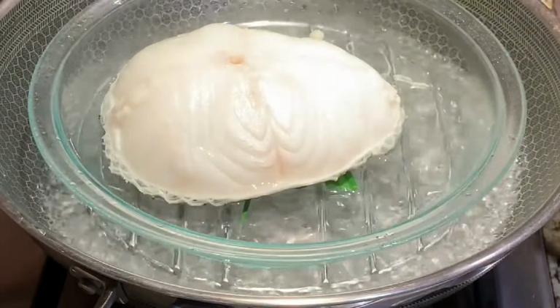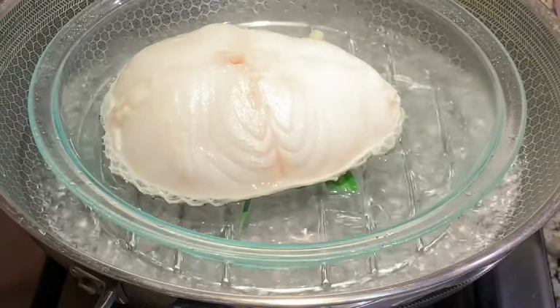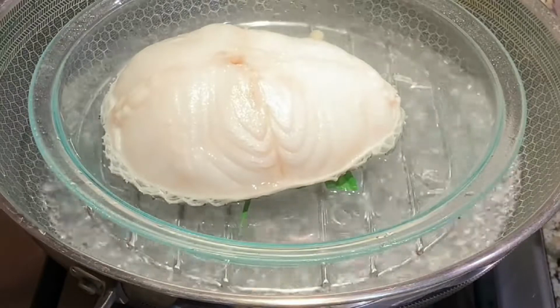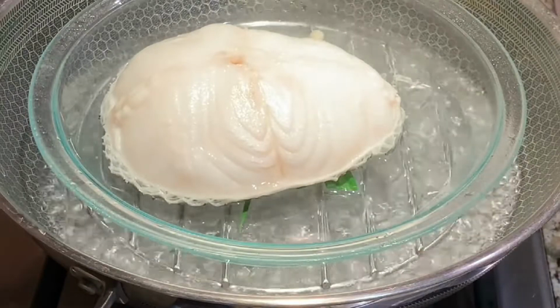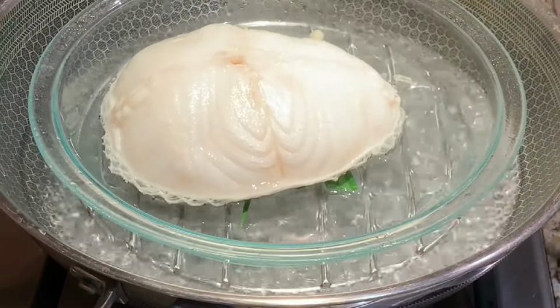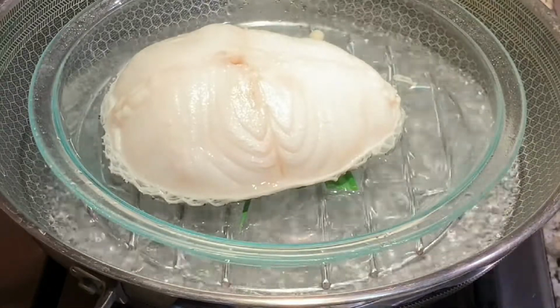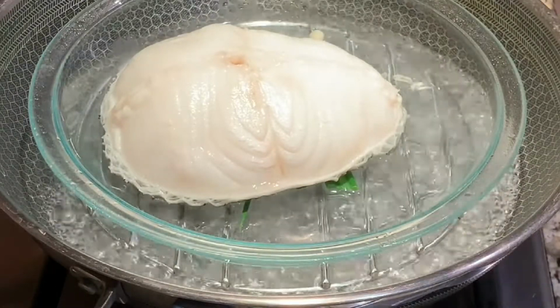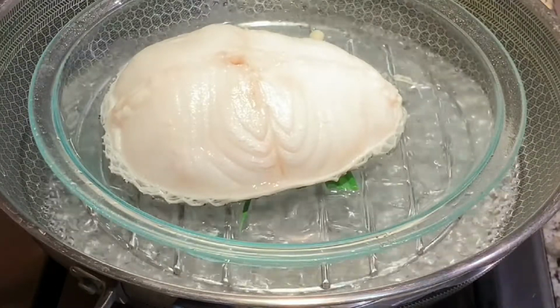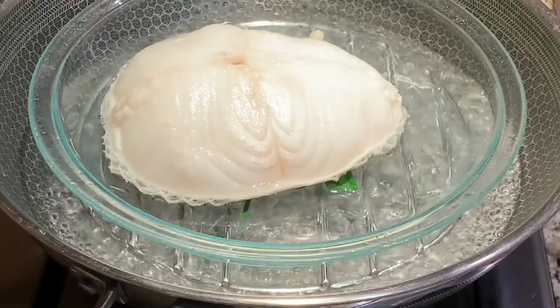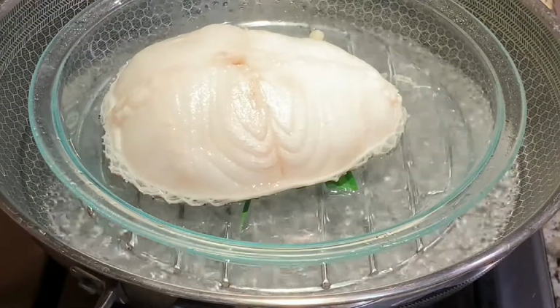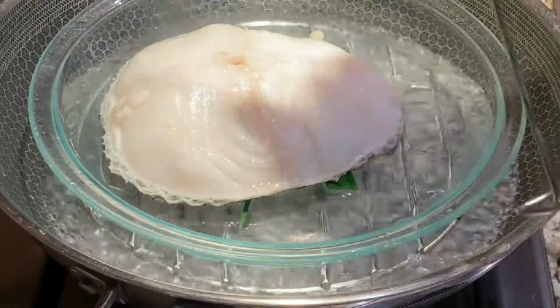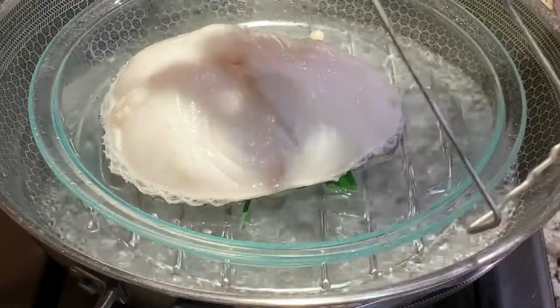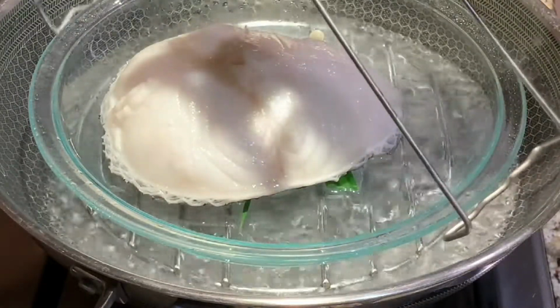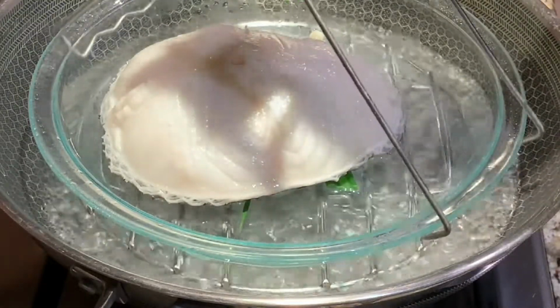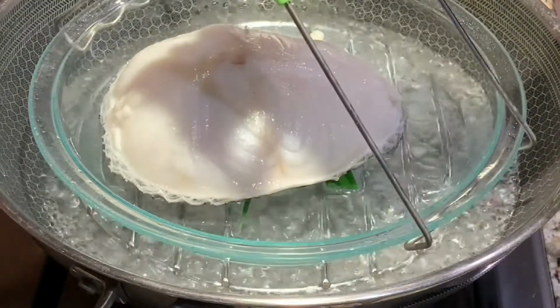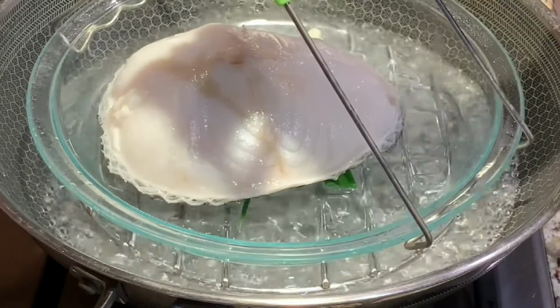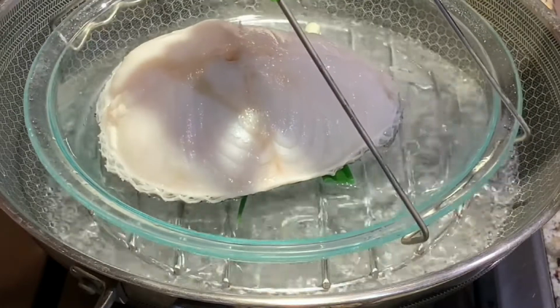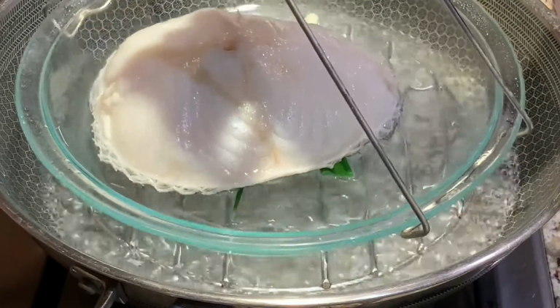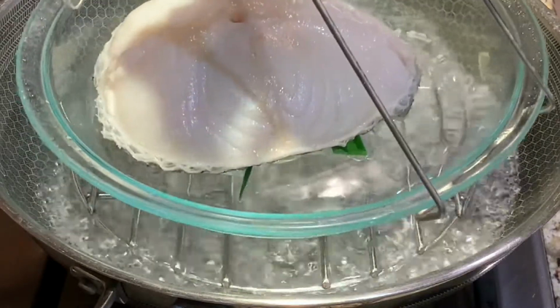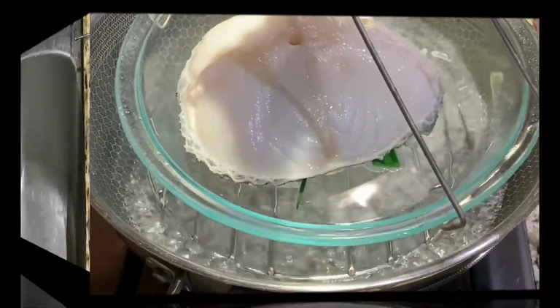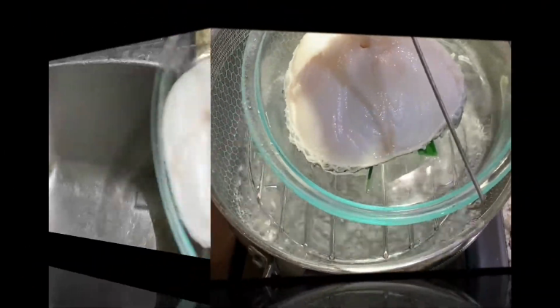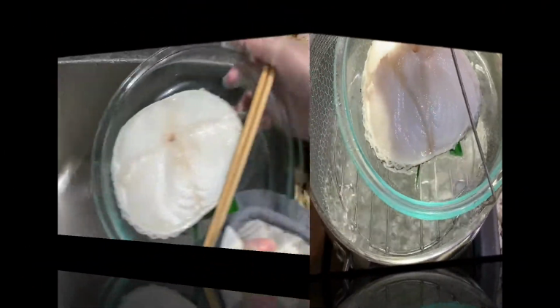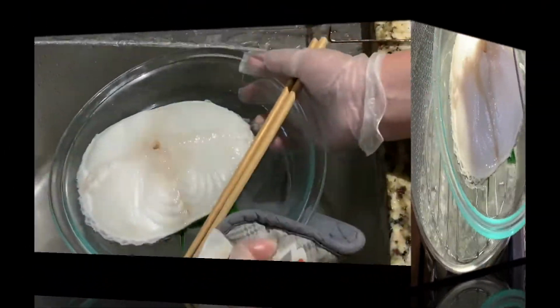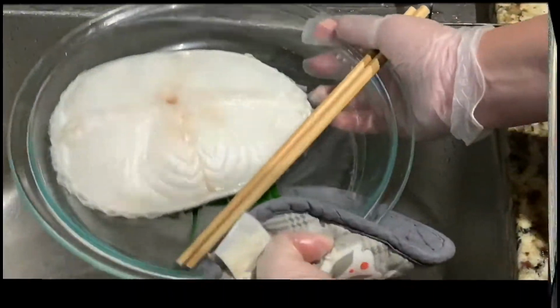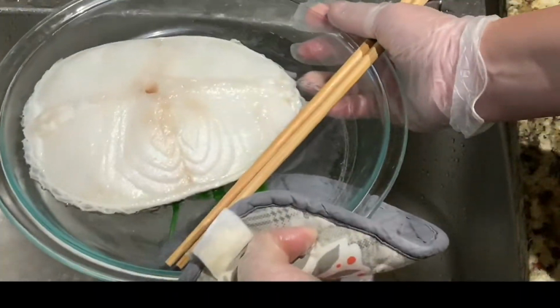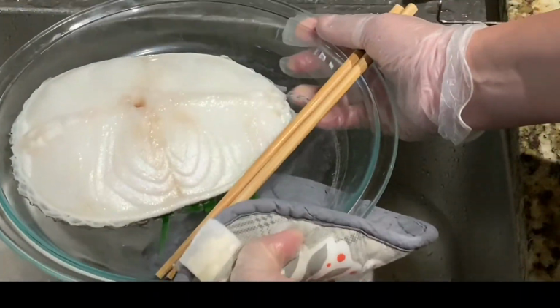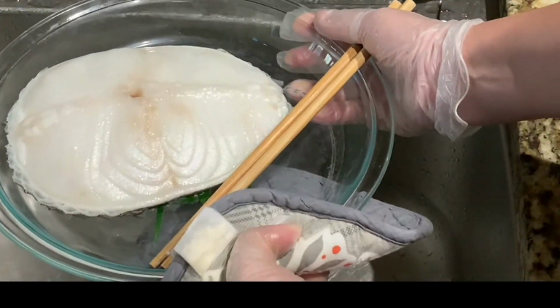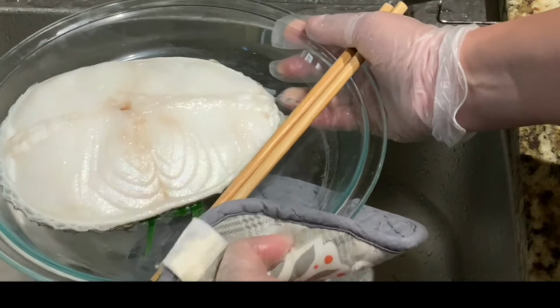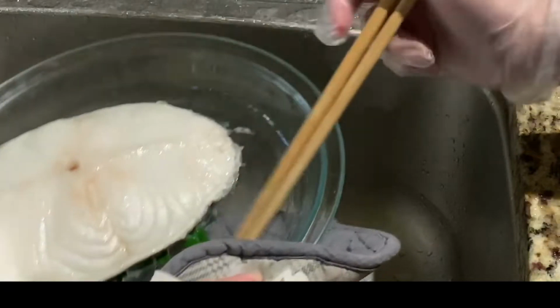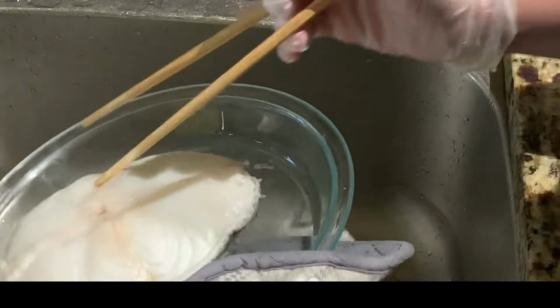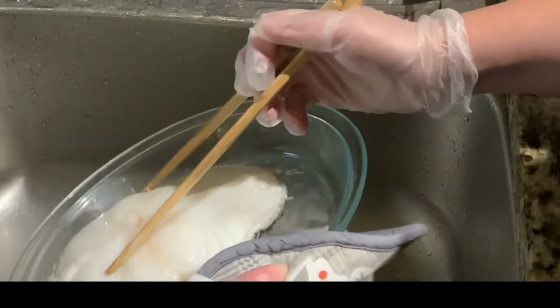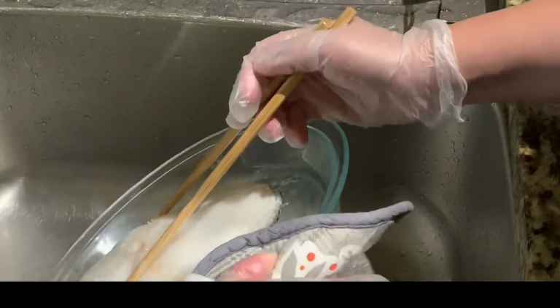Once your fish has been steaming for 10 minutes, remove the plate and pour out the juice, then discard the green onions and ginger — just like this.